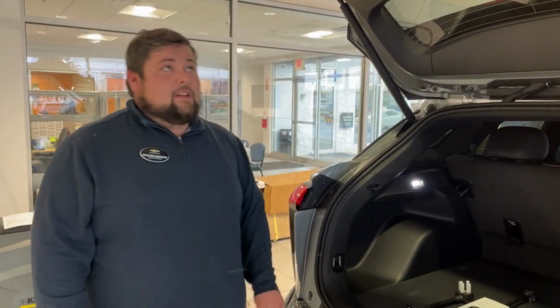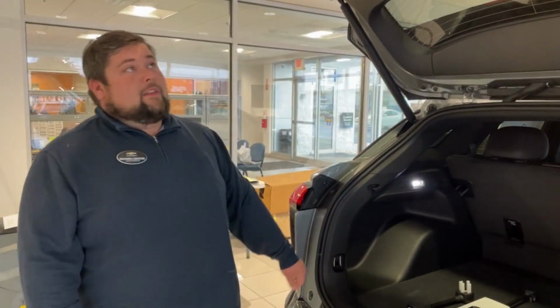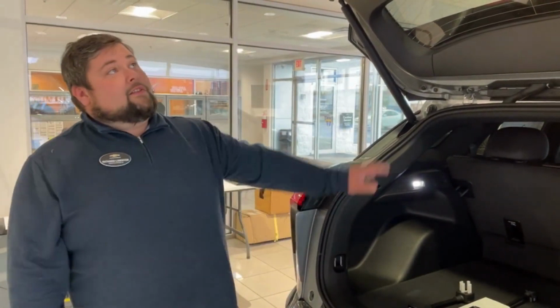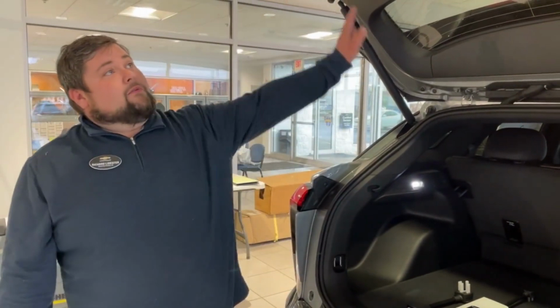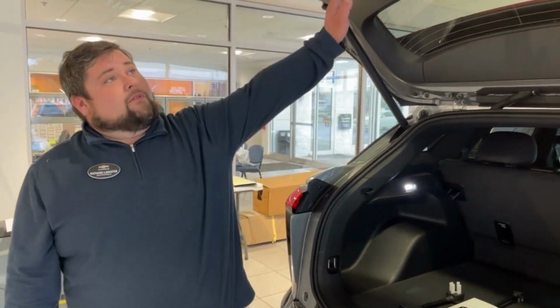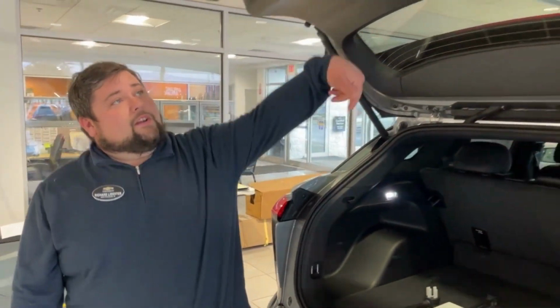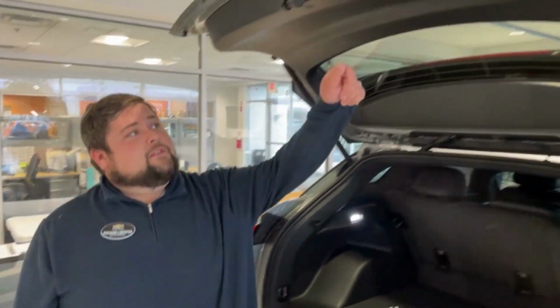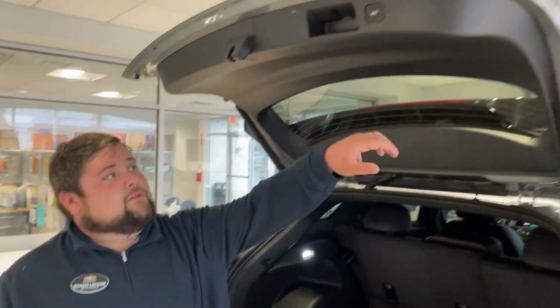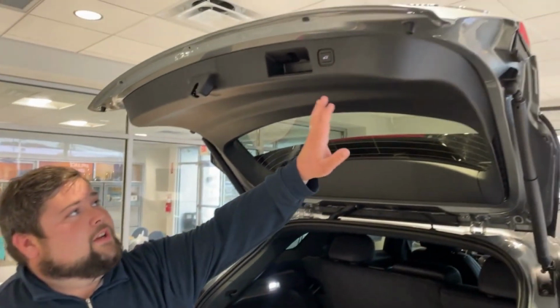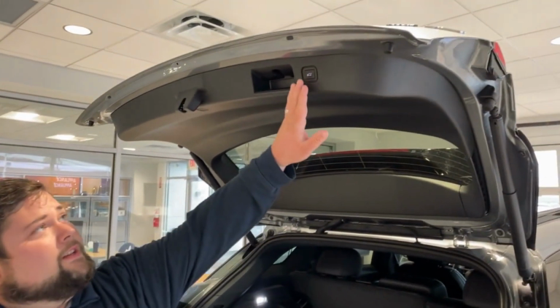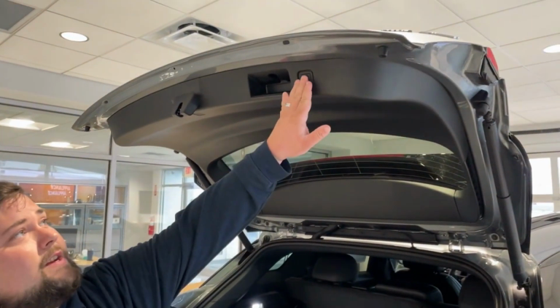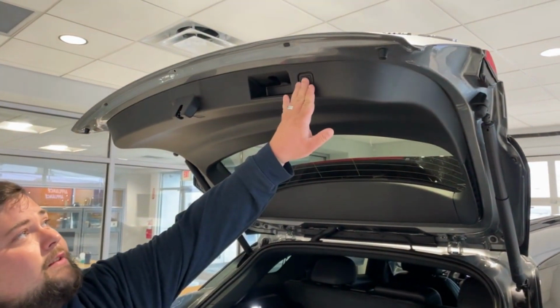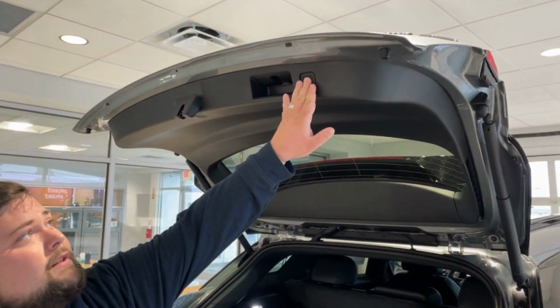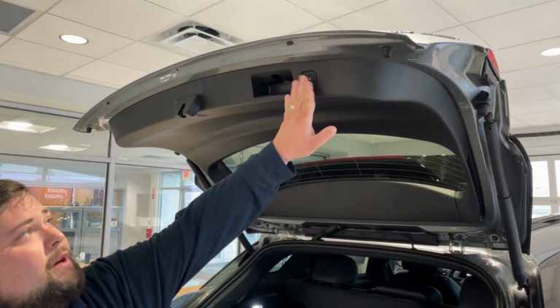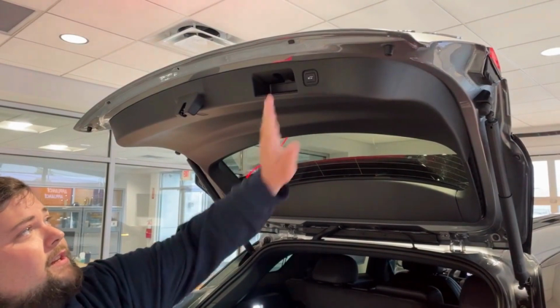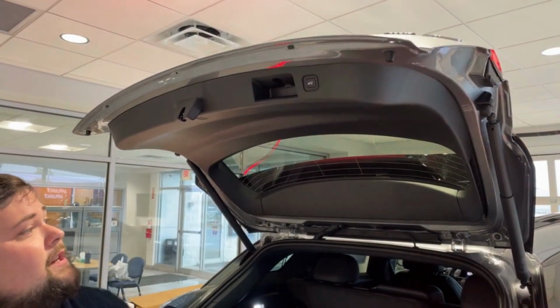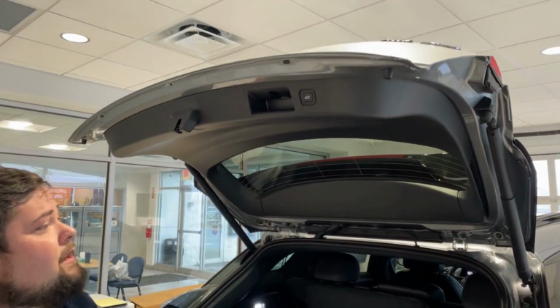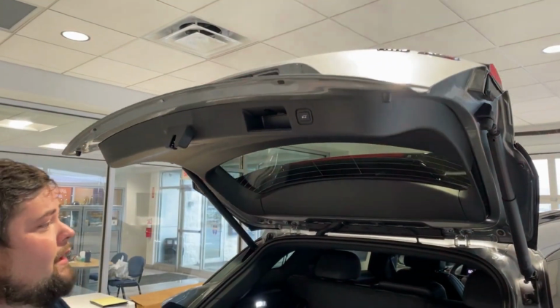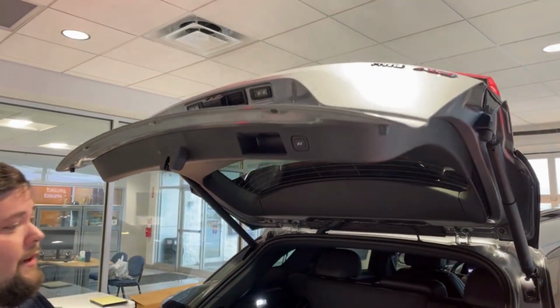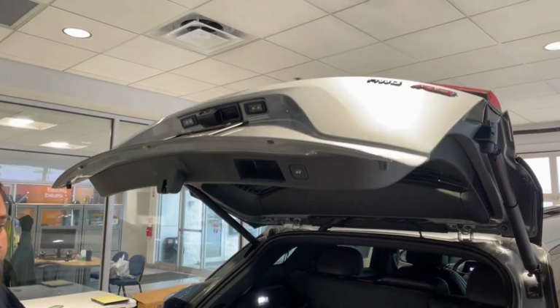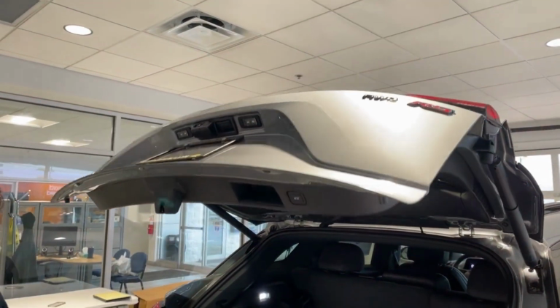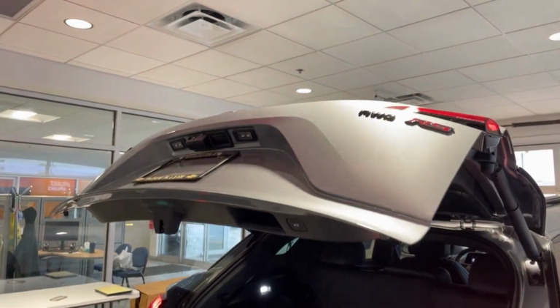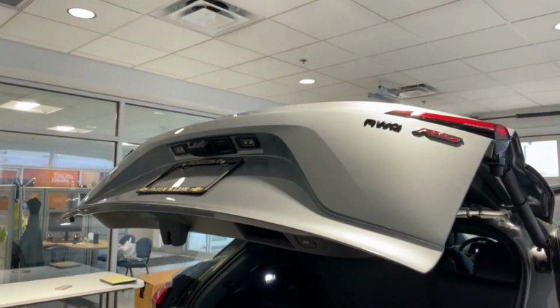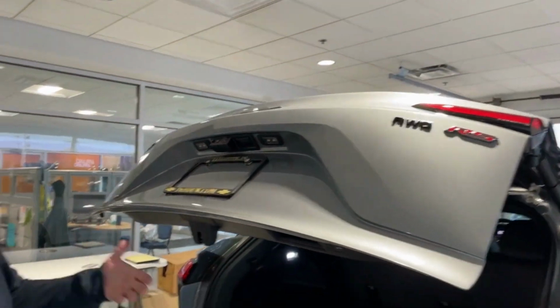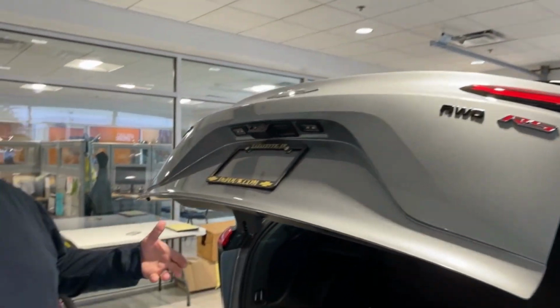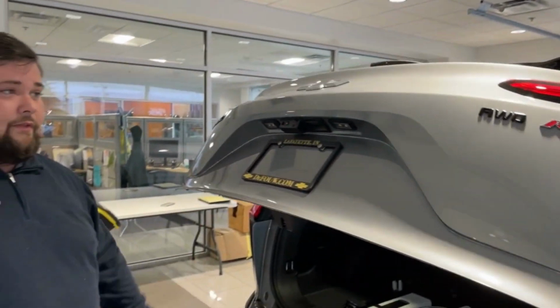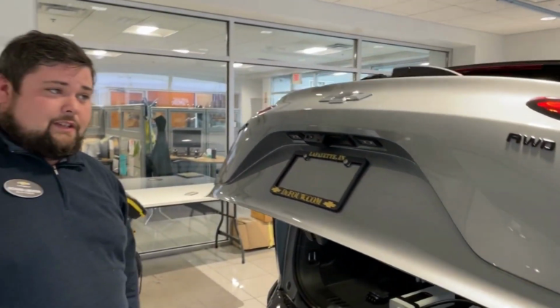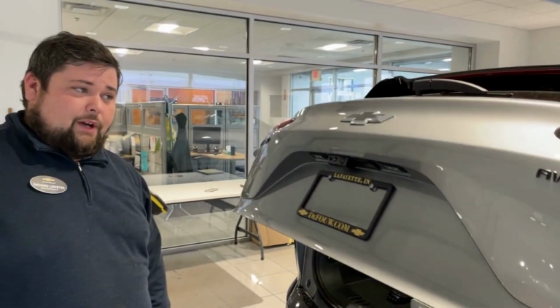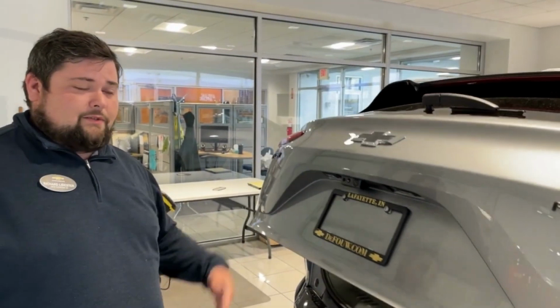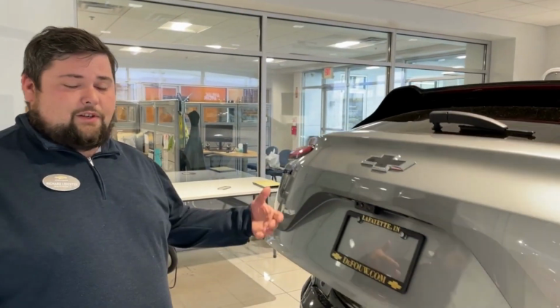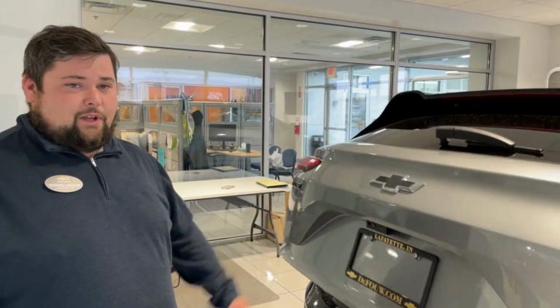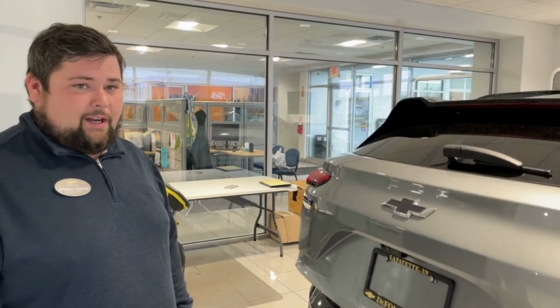To shut the trunk, just hit this little button and down it'll go. Like I said, you can shut the key-in-pocket feature off so it doesn't open automatically.